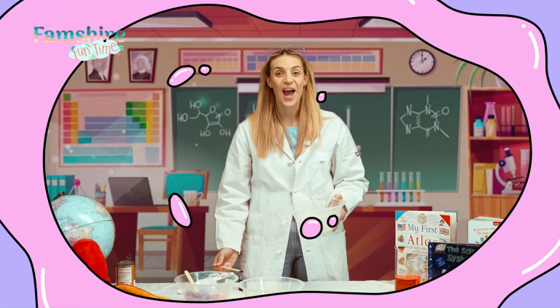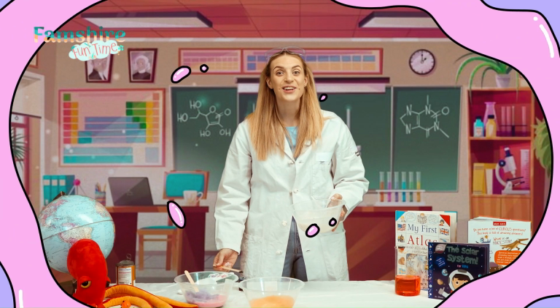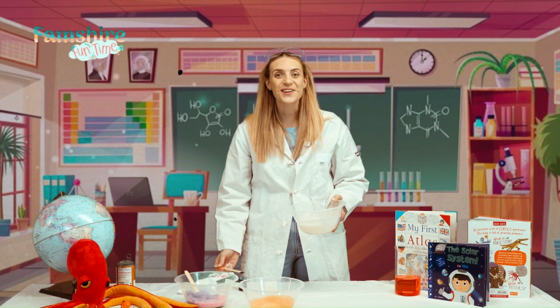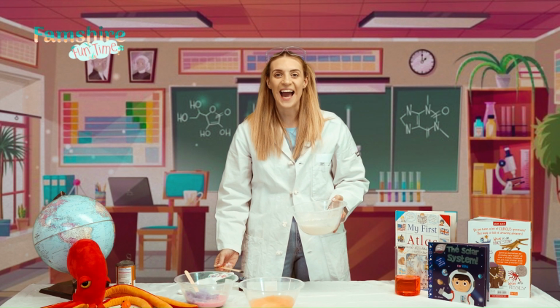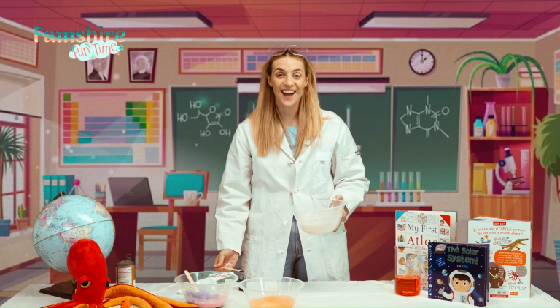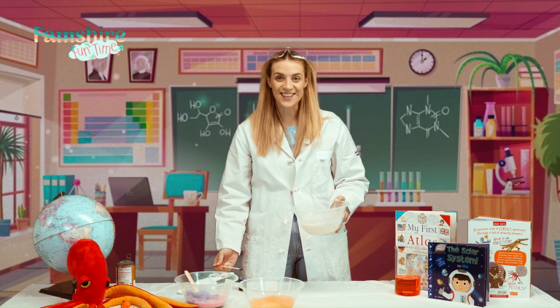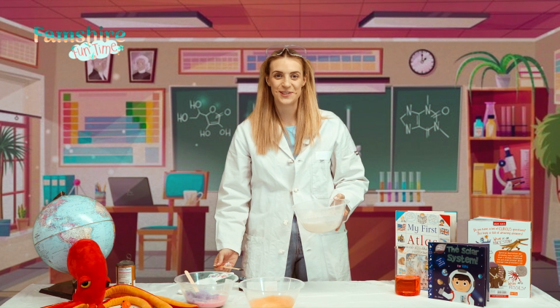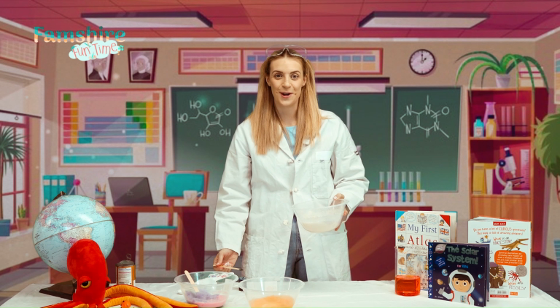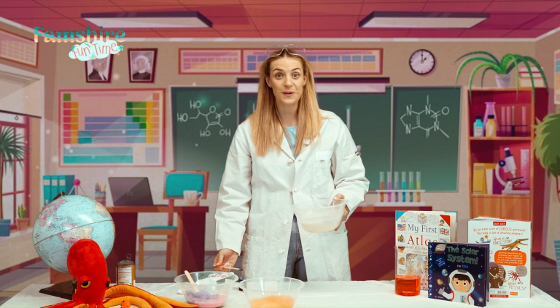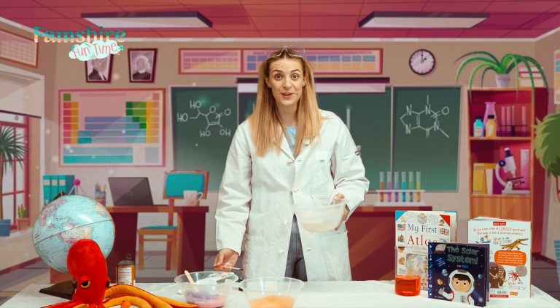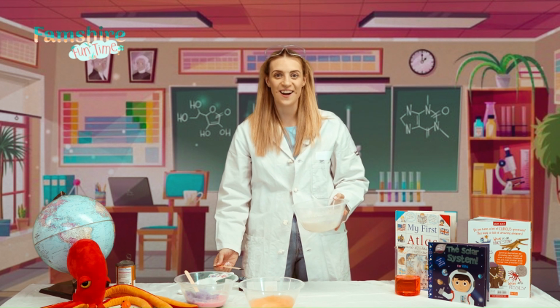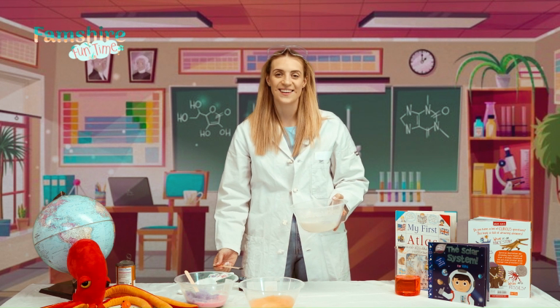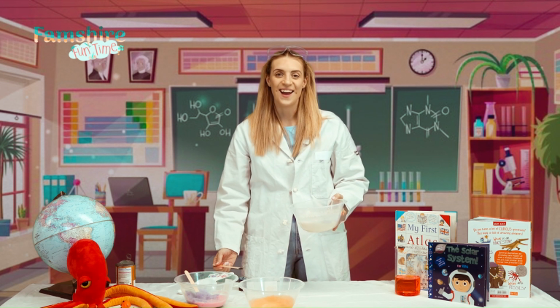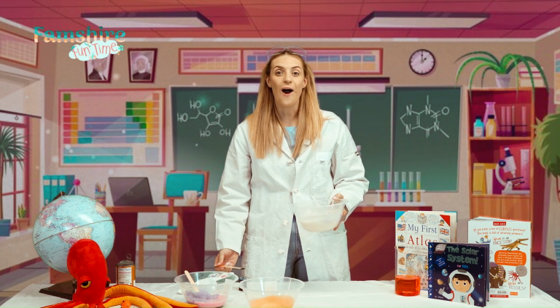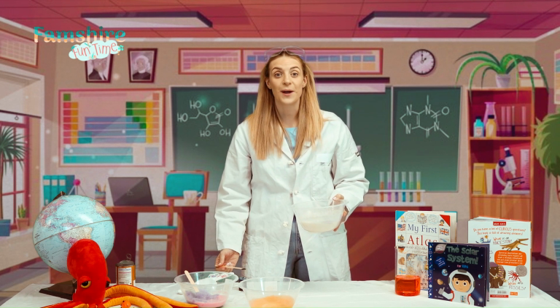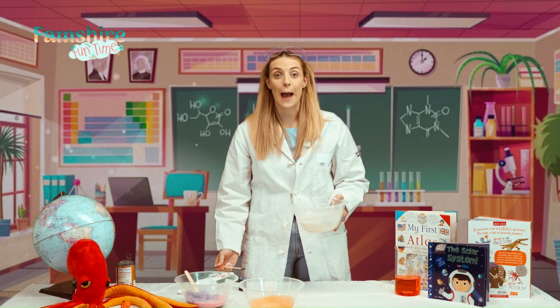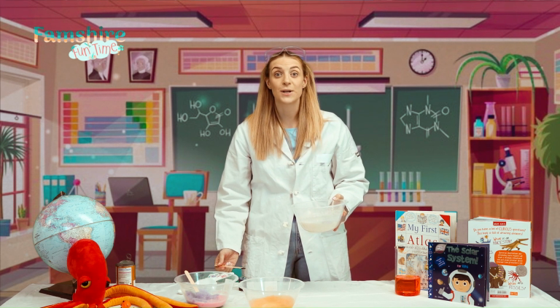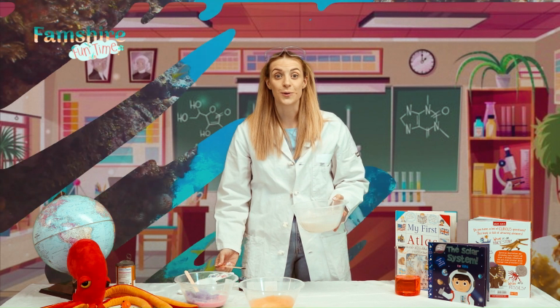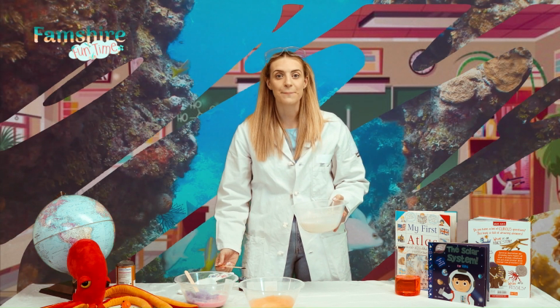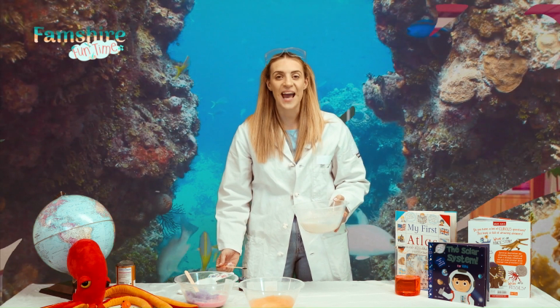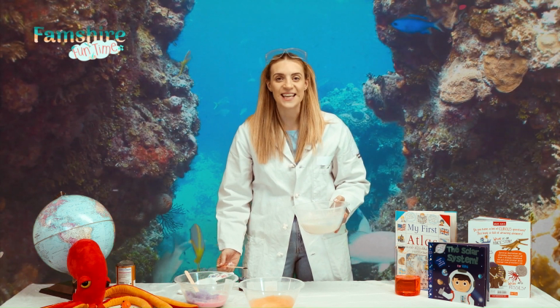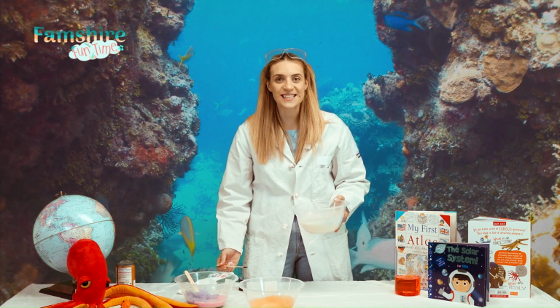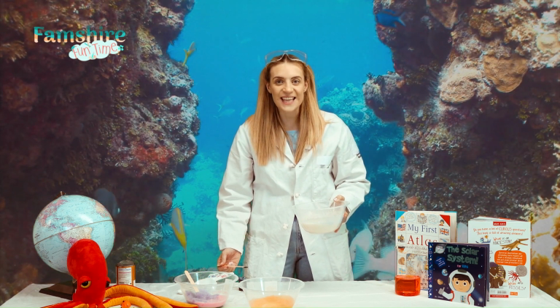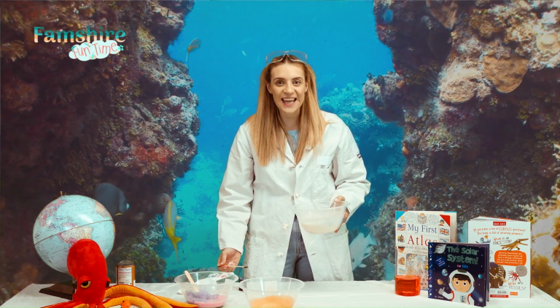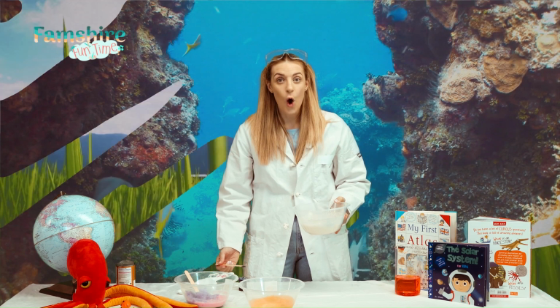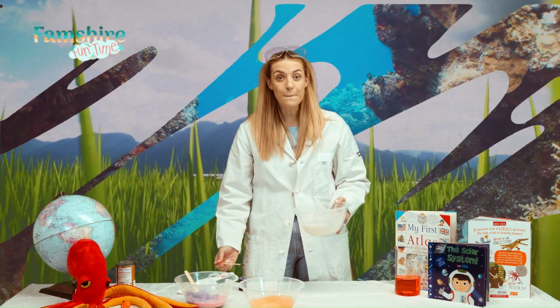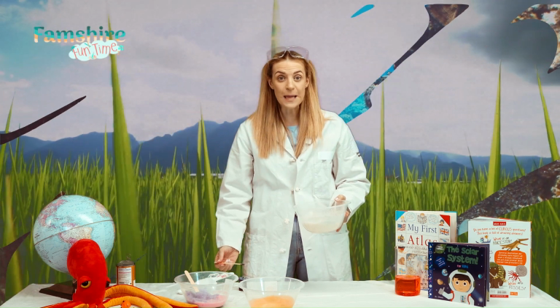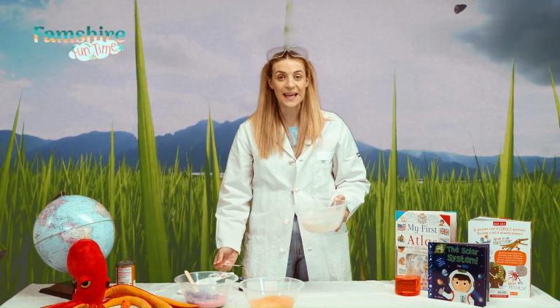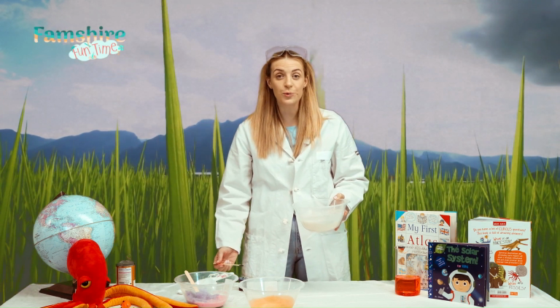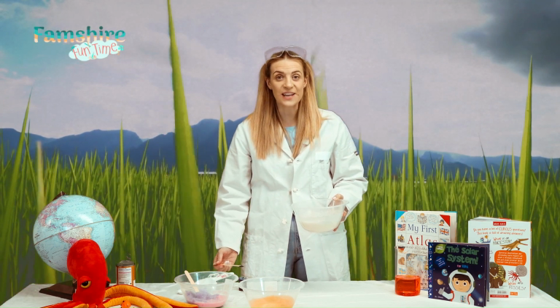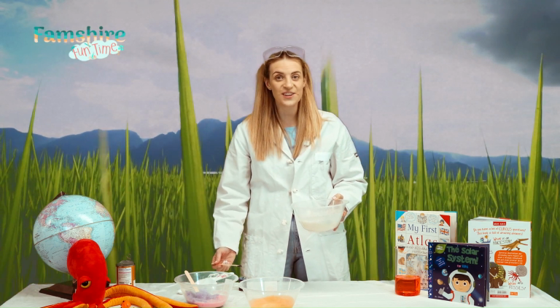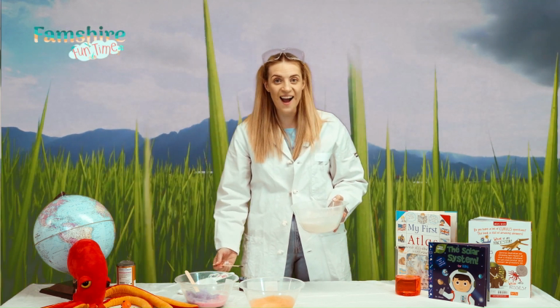You can add colour to your foam with food dye. I'm going to add blue and pretend it's the sea, or maybe green for grass.